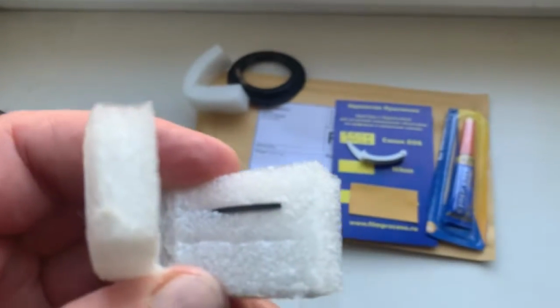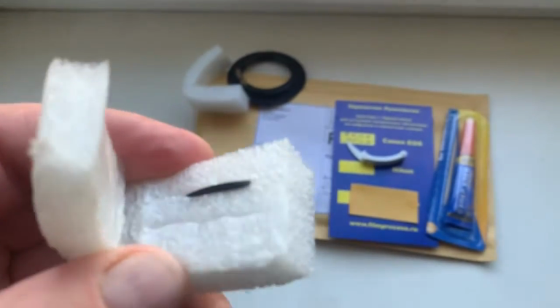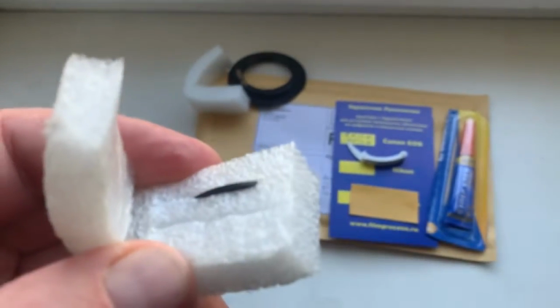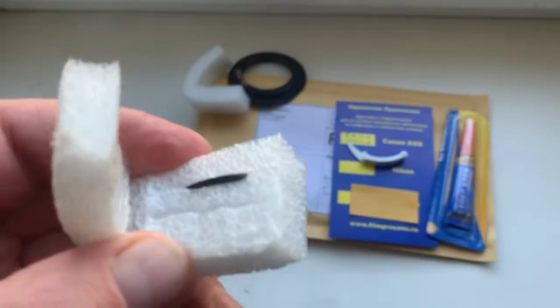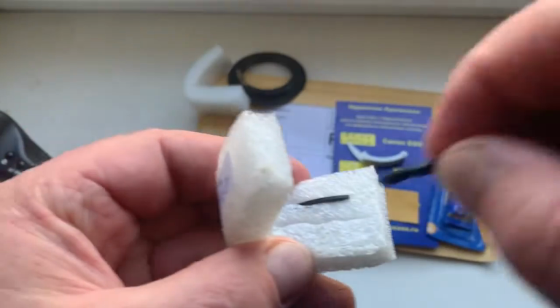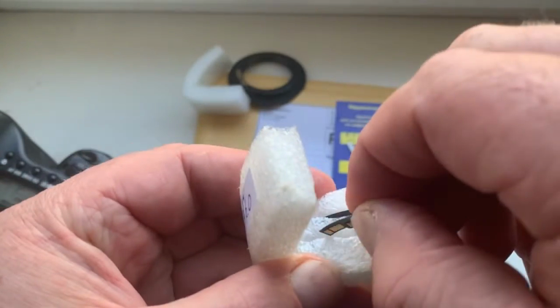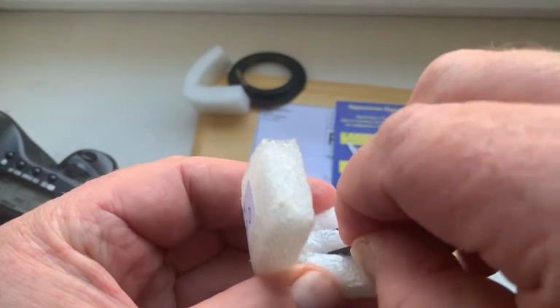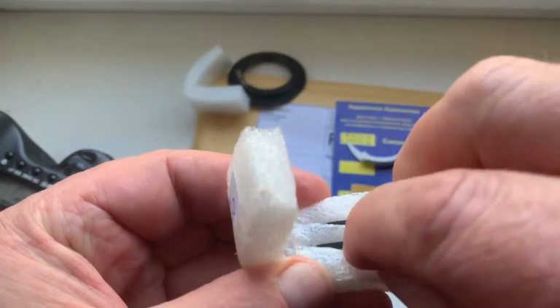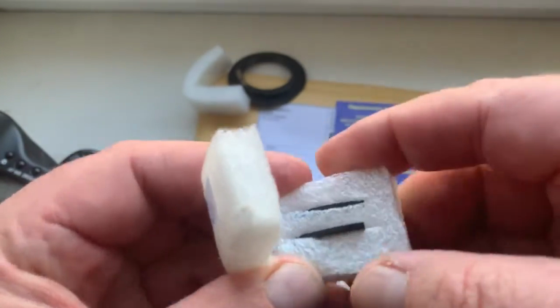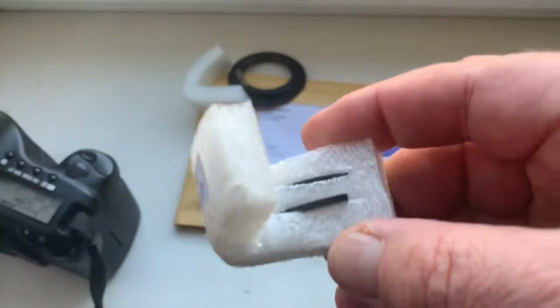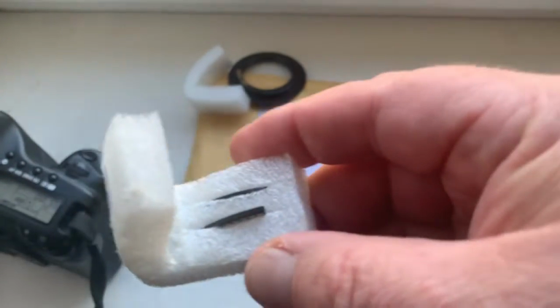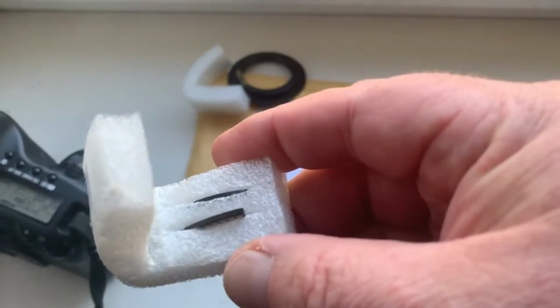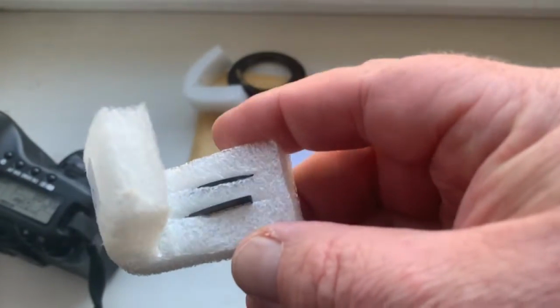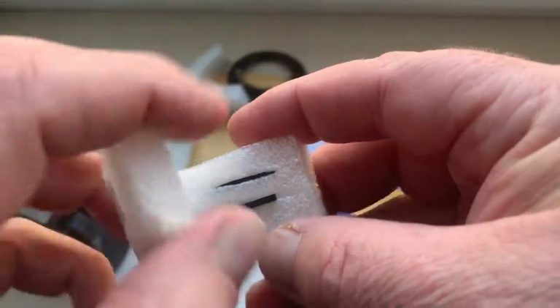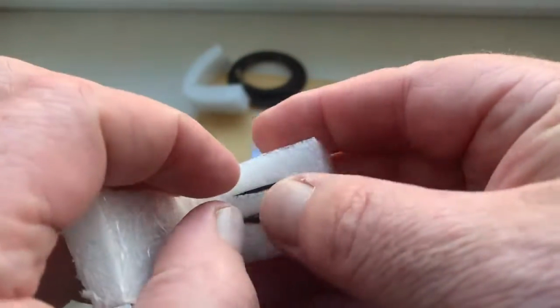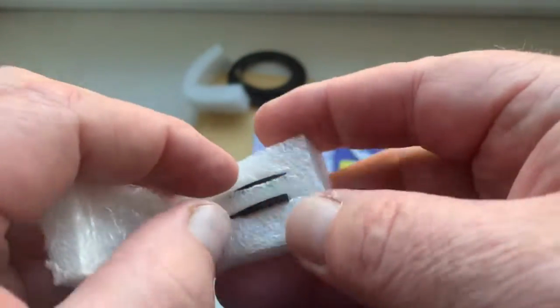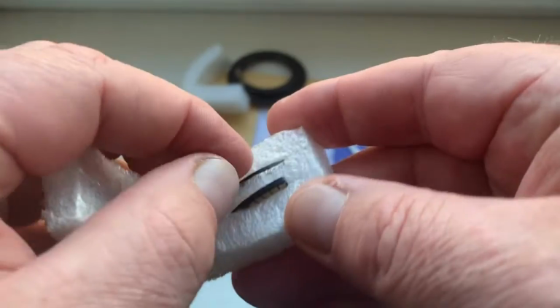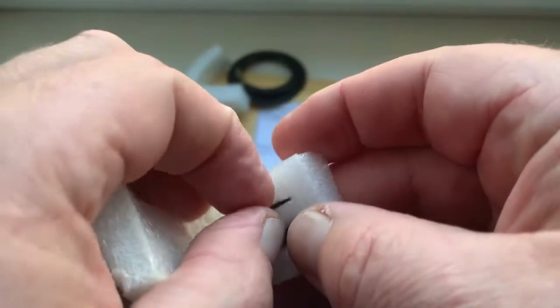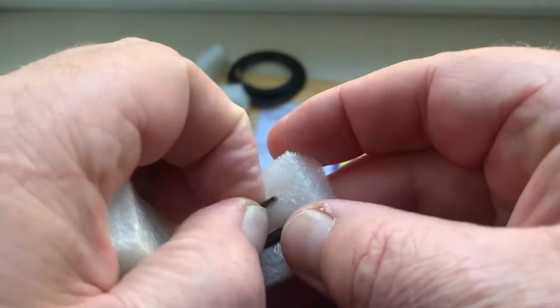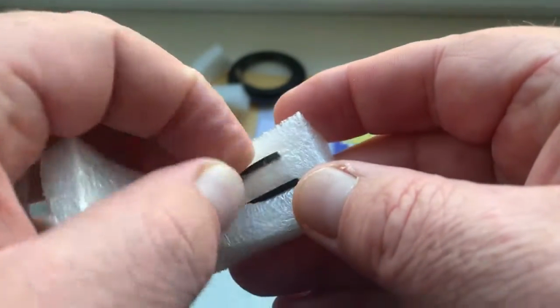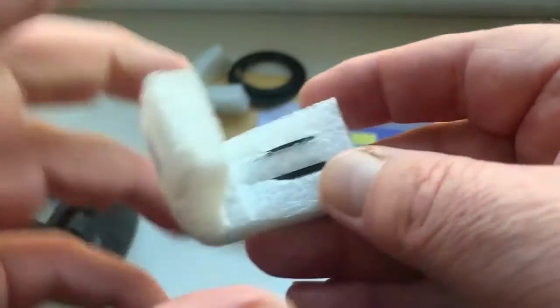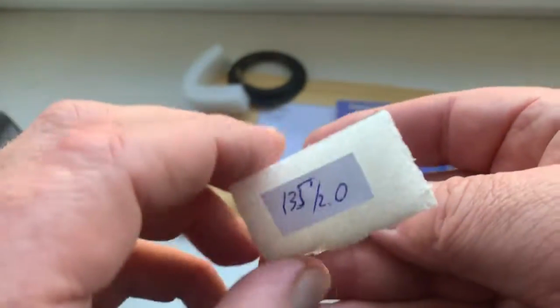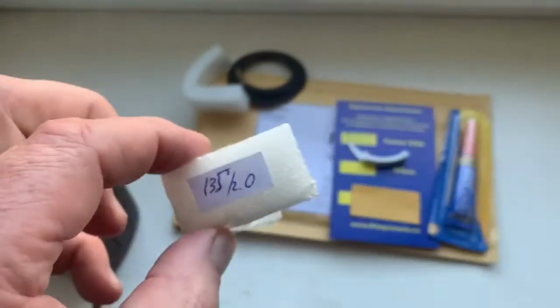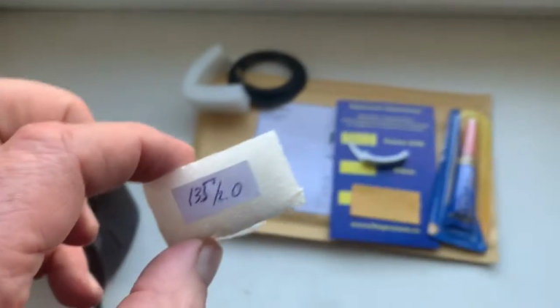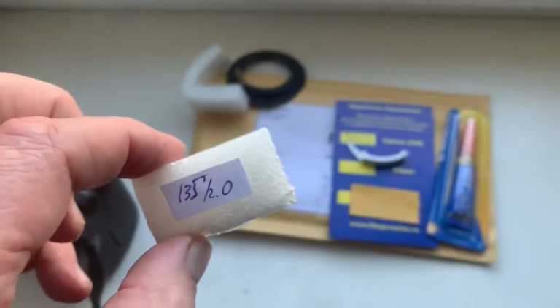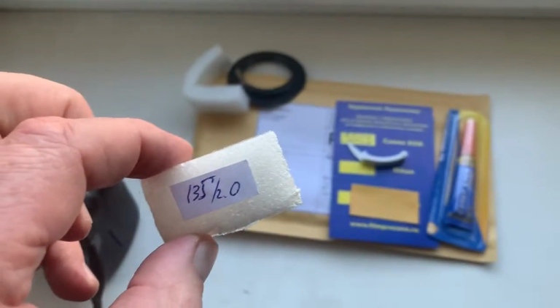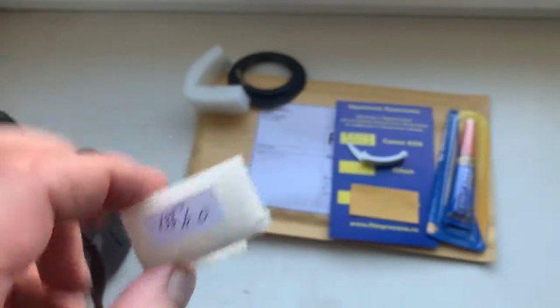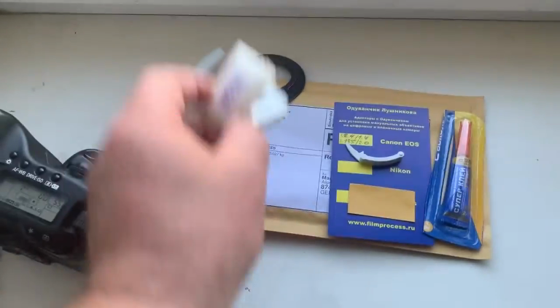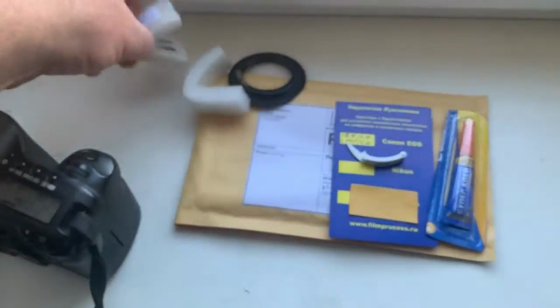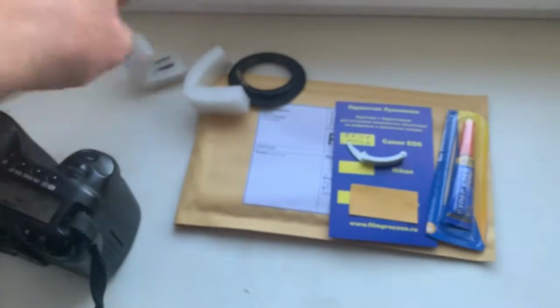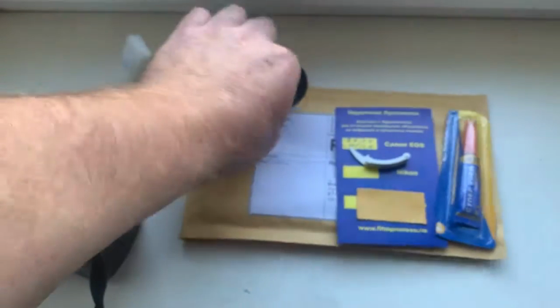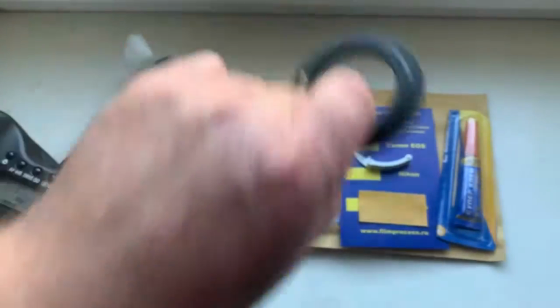This is a special blade for installing on your lens. And this is the chip. And chip number two.